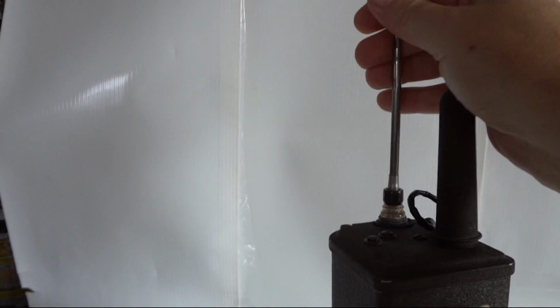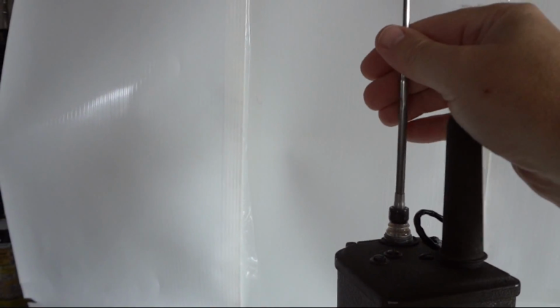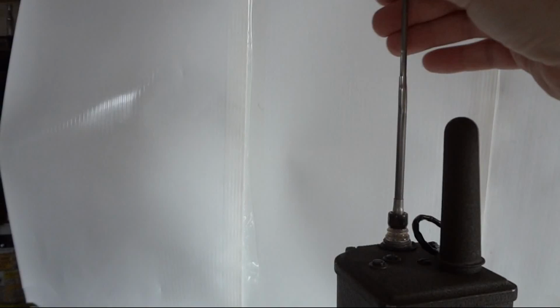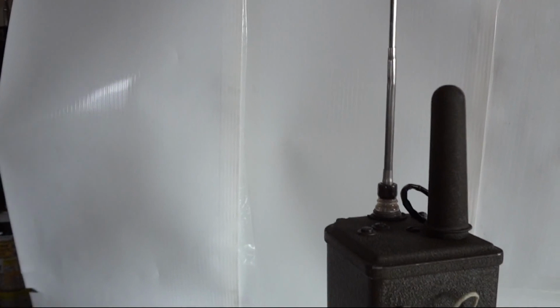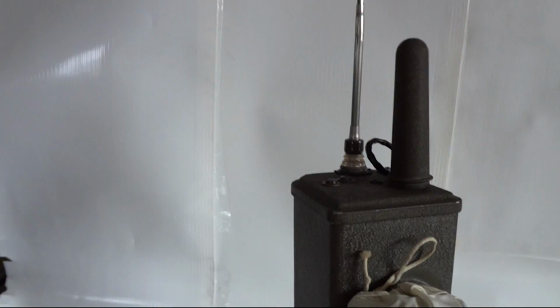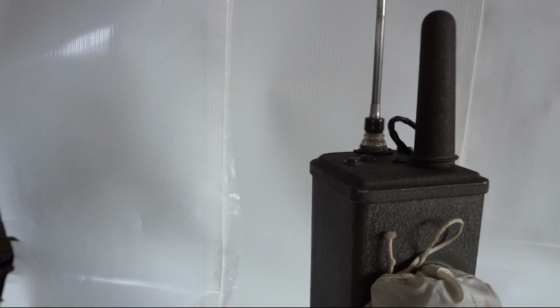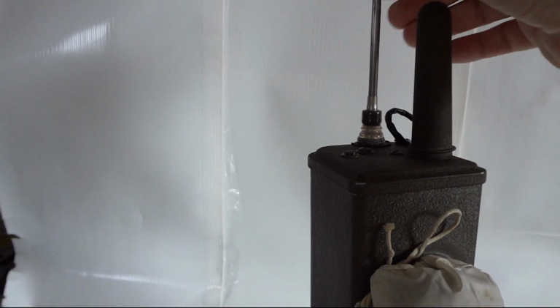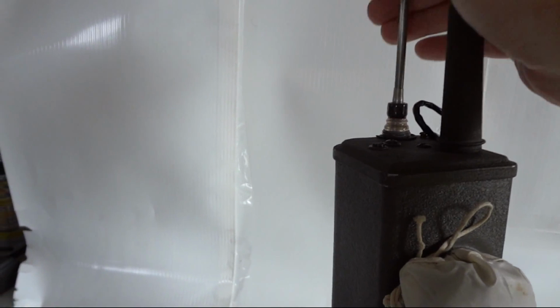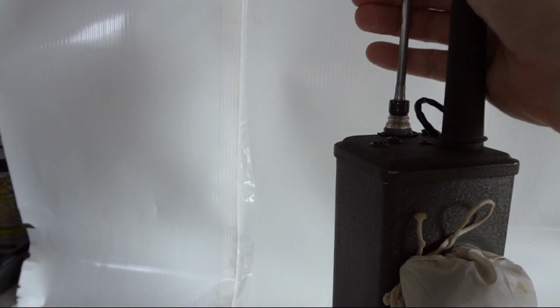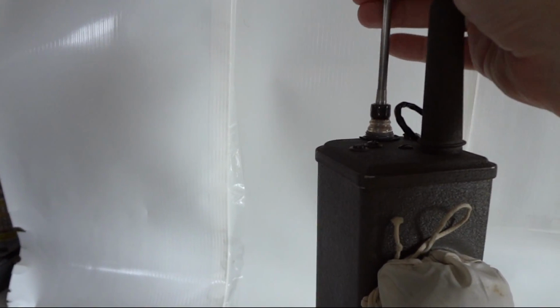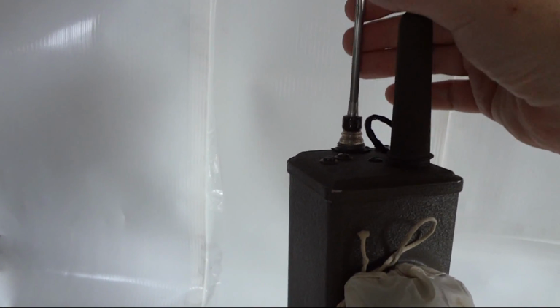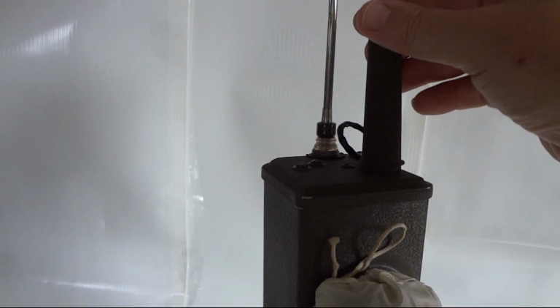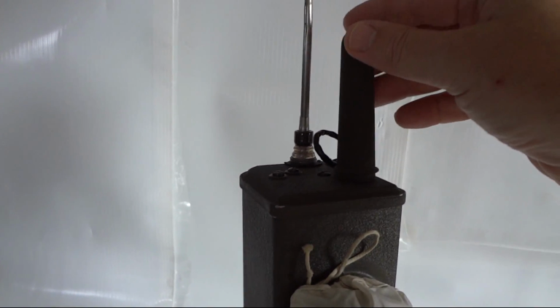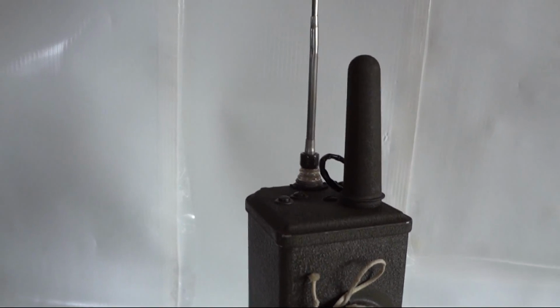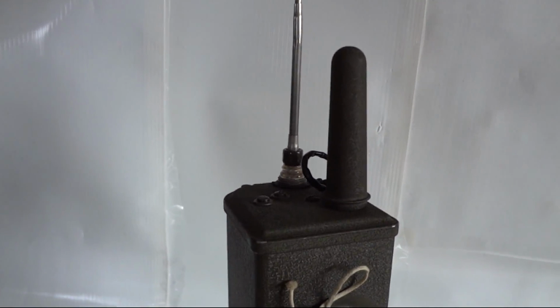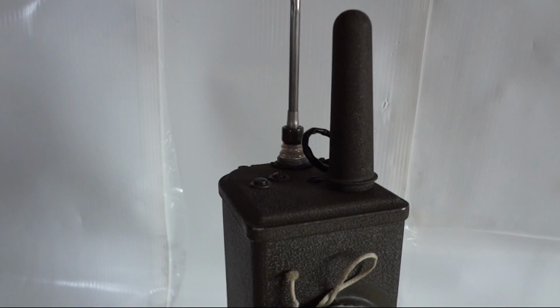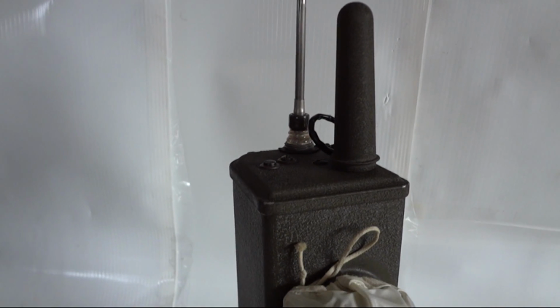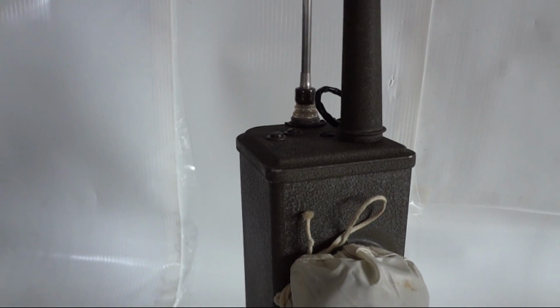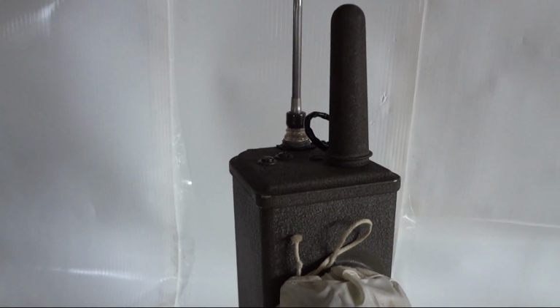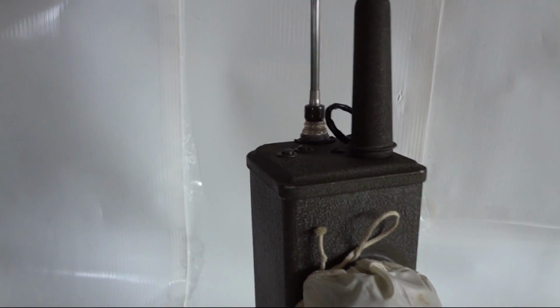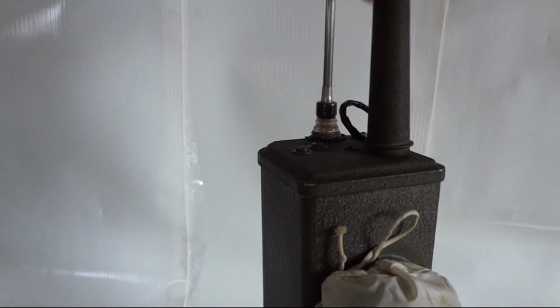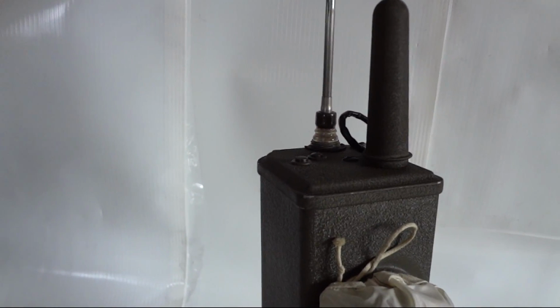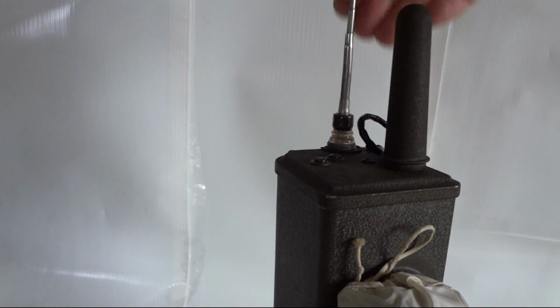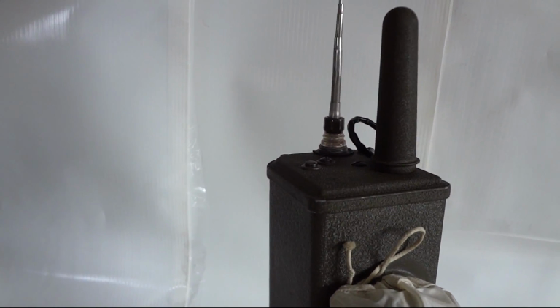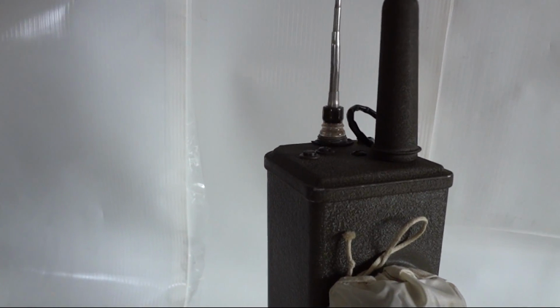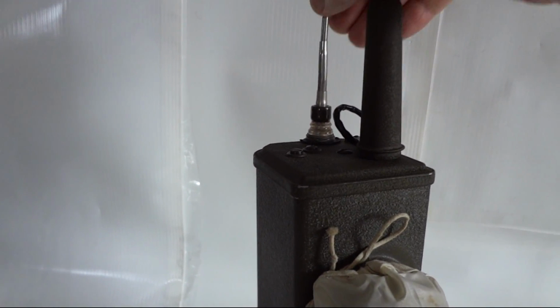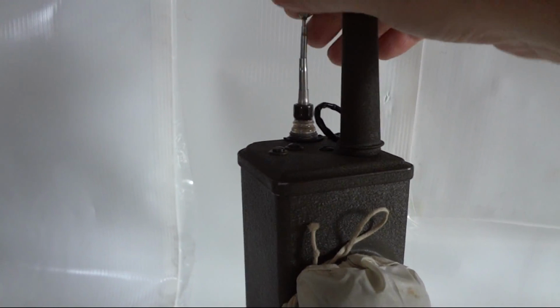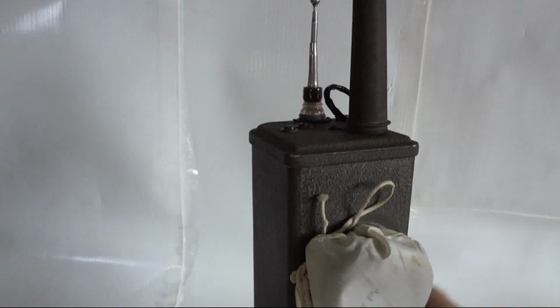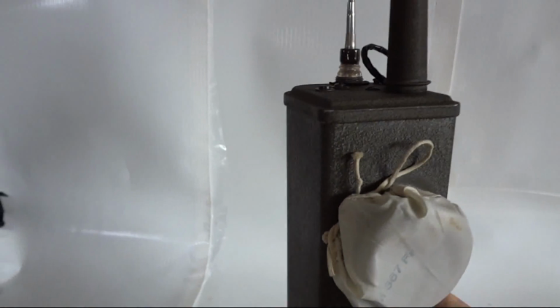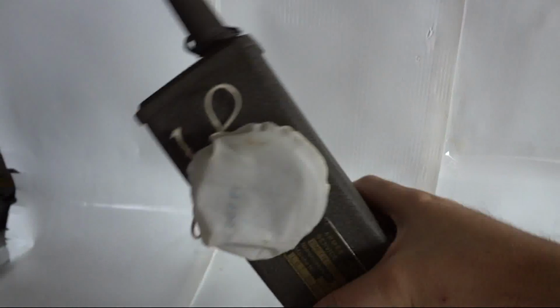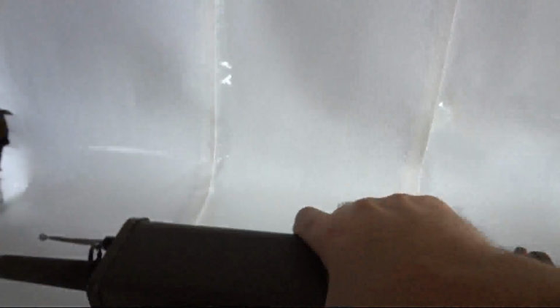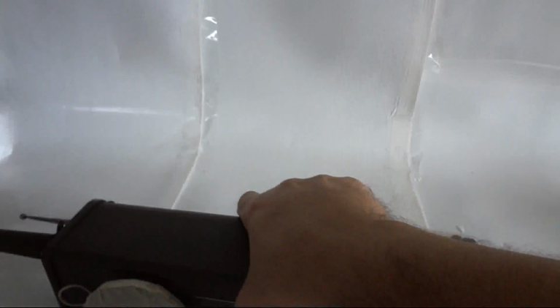We'll extend the antenna later — when you pull out the last segment, there's actually a switch in there that turns it on. So we won't do that yet. First we need to put some batteries in it.